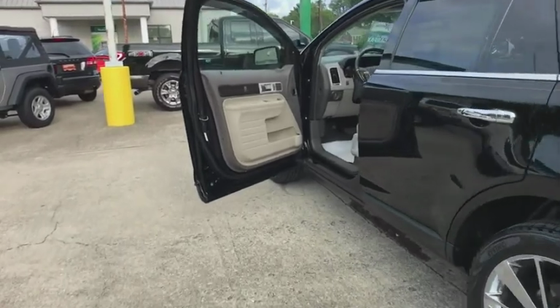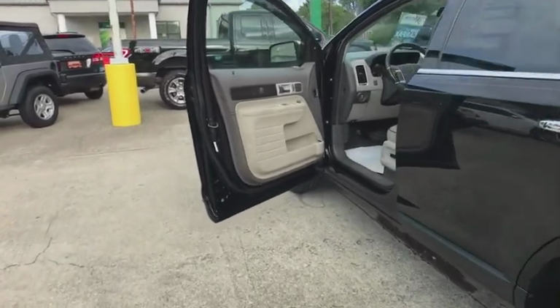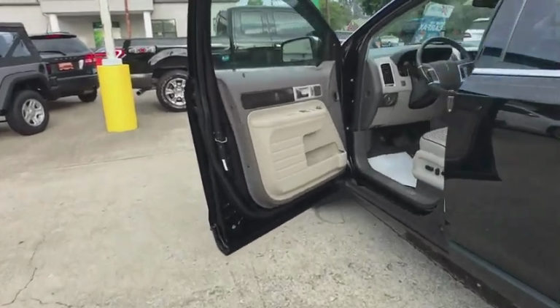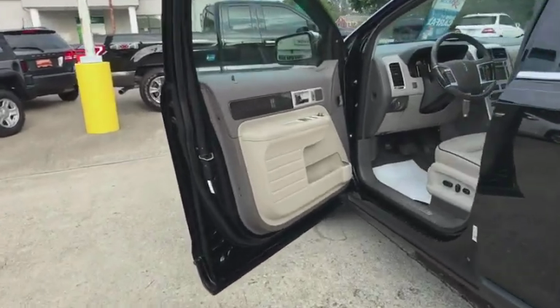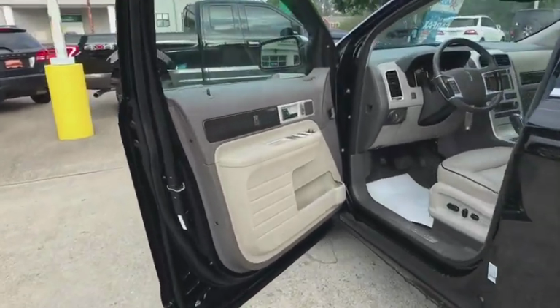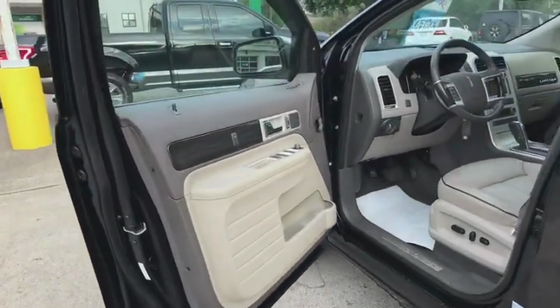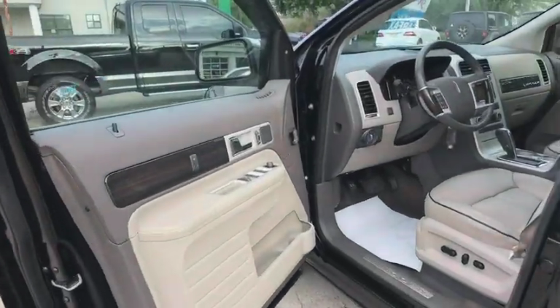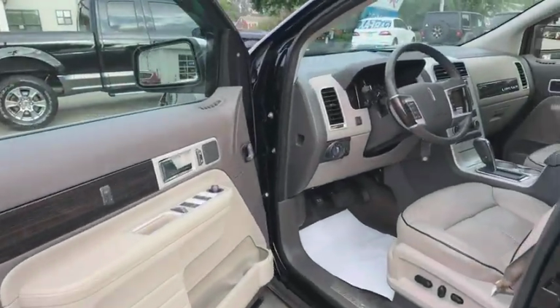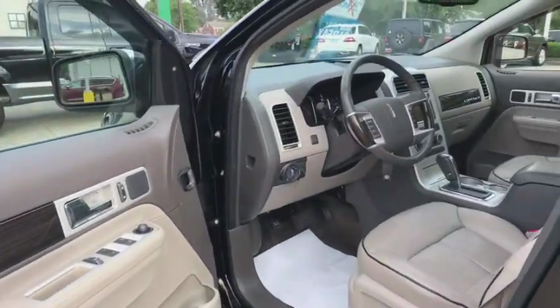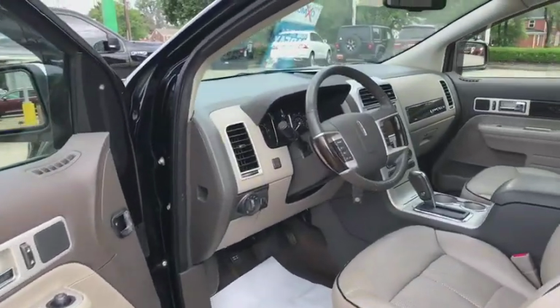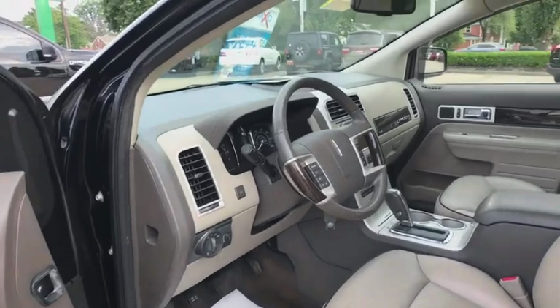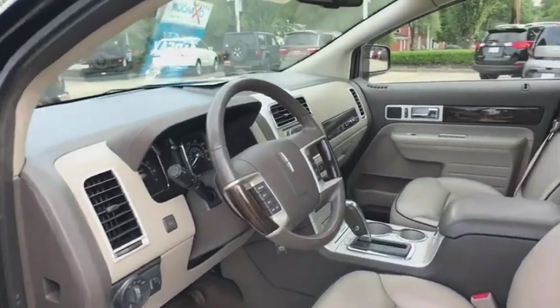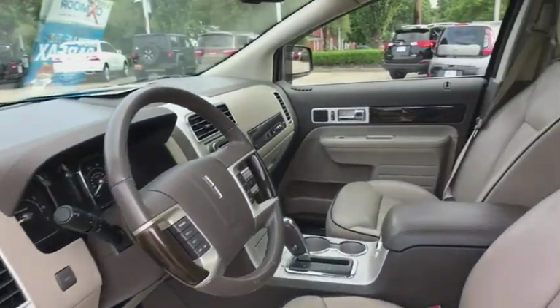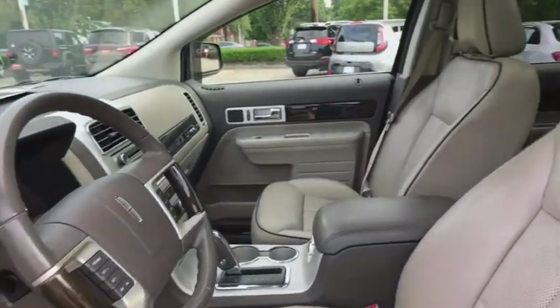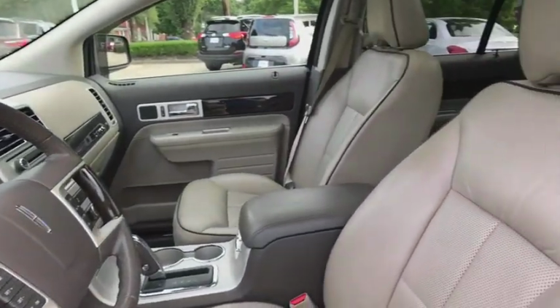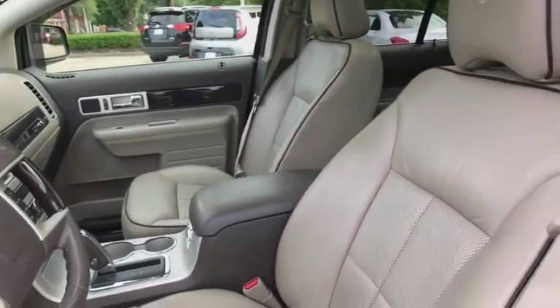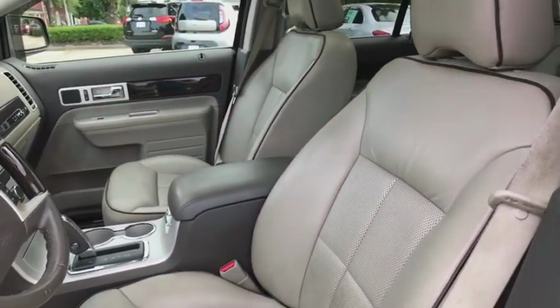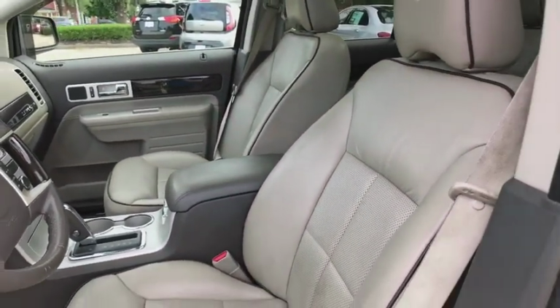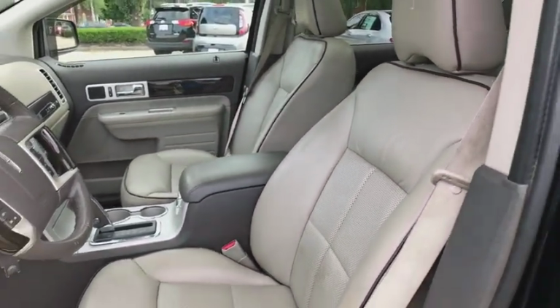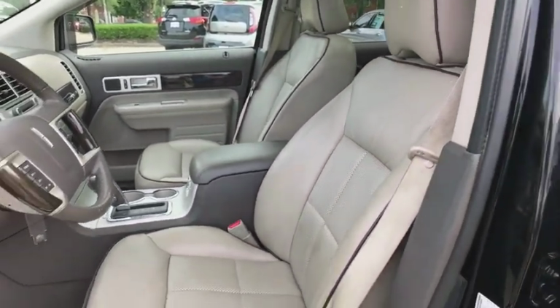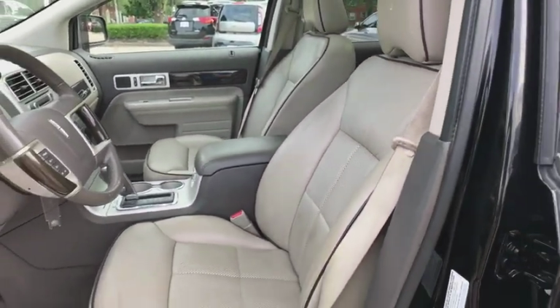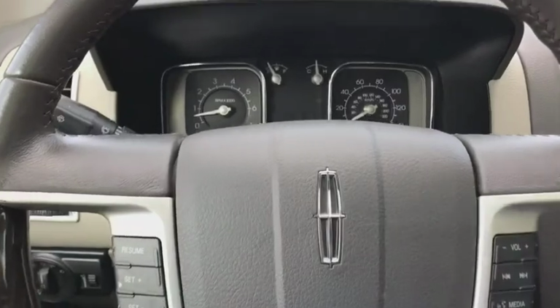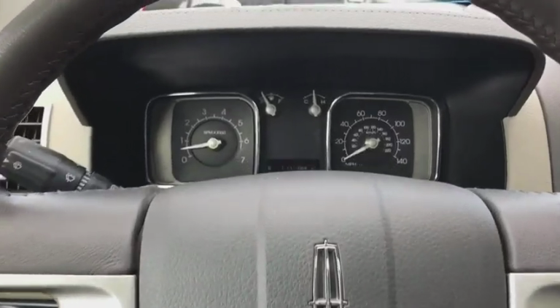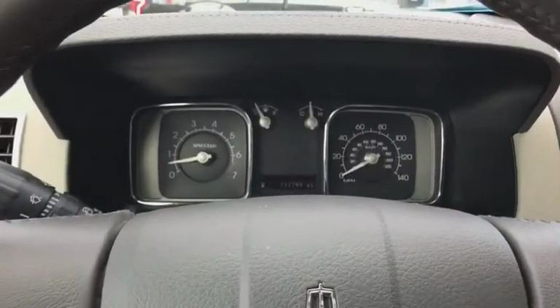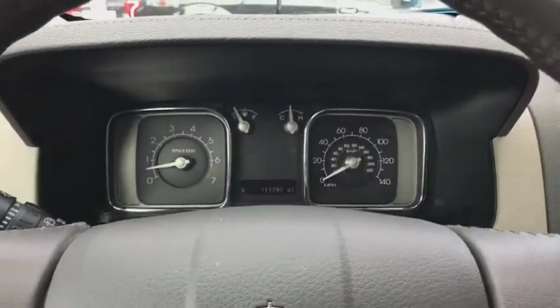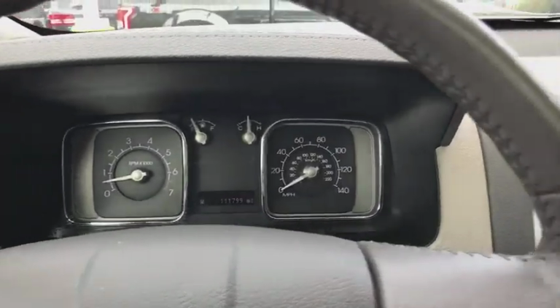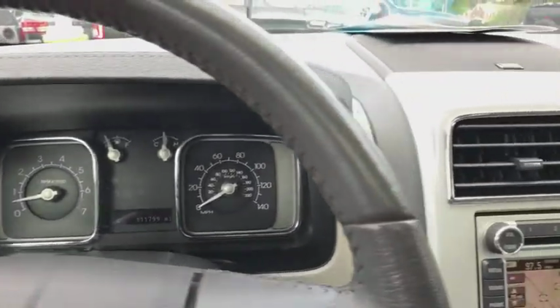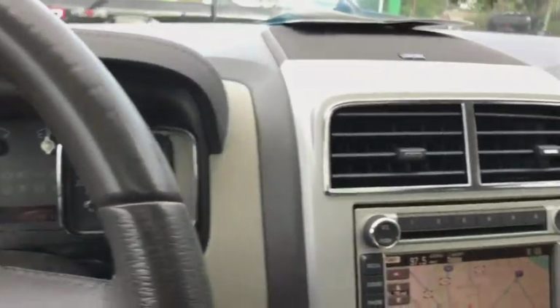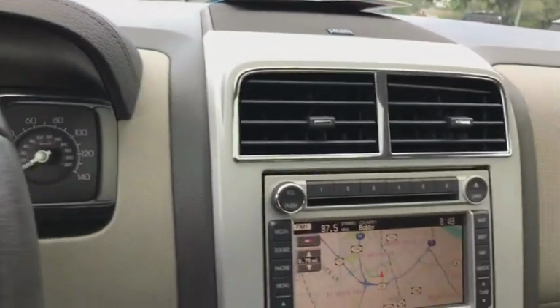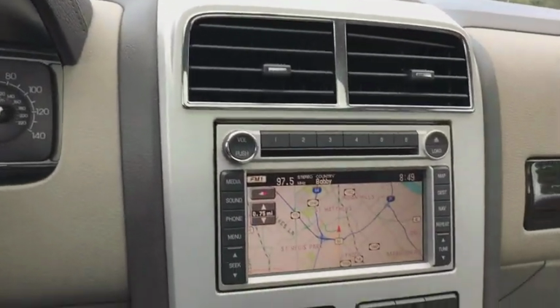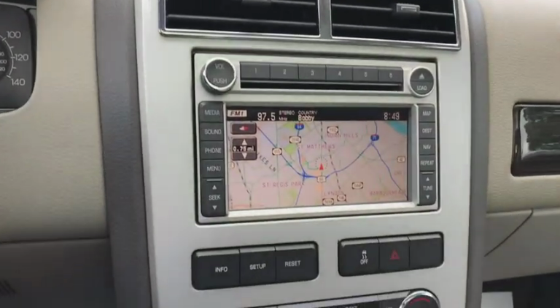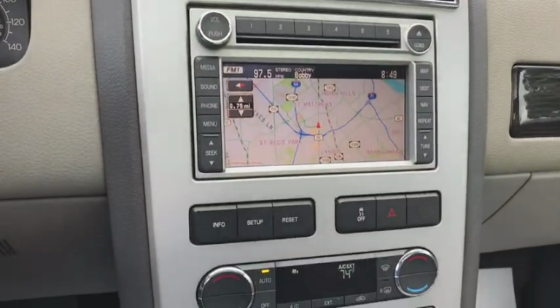Here are some of this vehicle's great options: traction control, power passenger seat, power liftgate, navigation system, leather-wrapped steering wheel, dual airbags, panoramic moonroof, power steering, four-wheel disc brakes, center armrest.